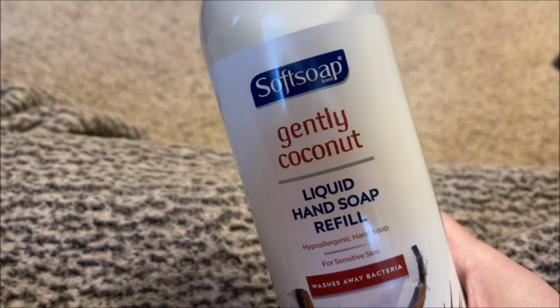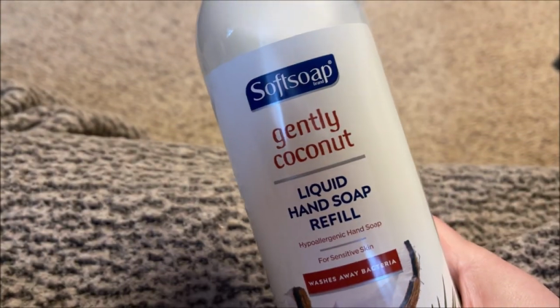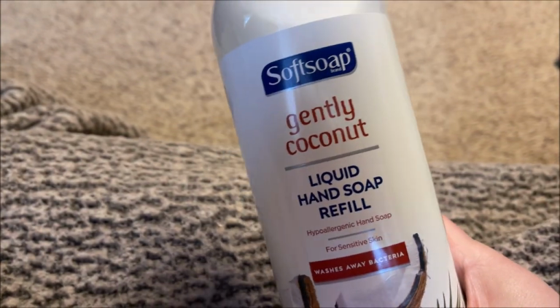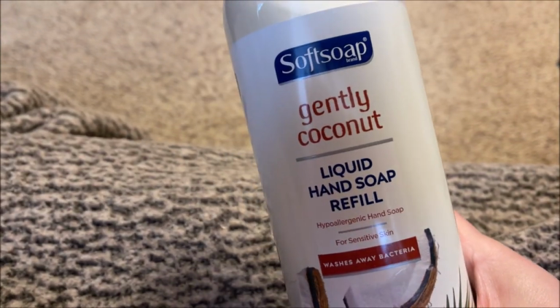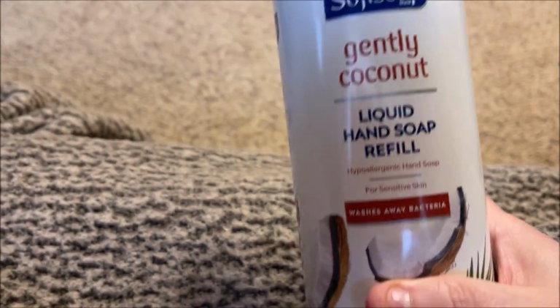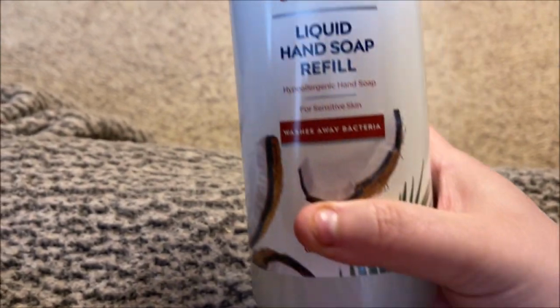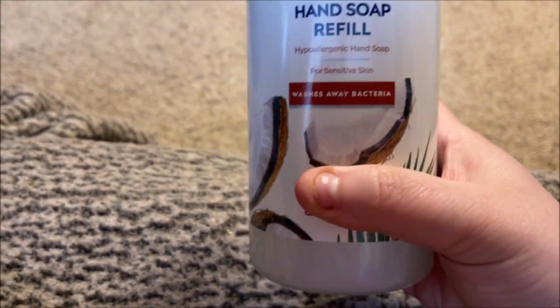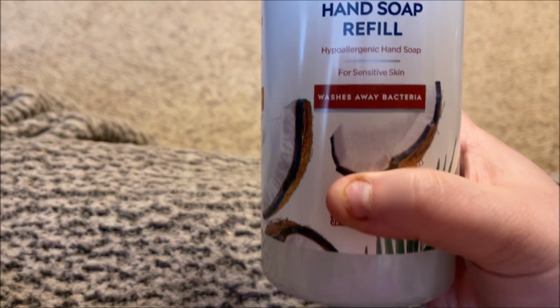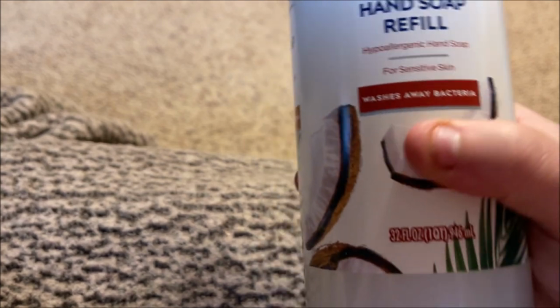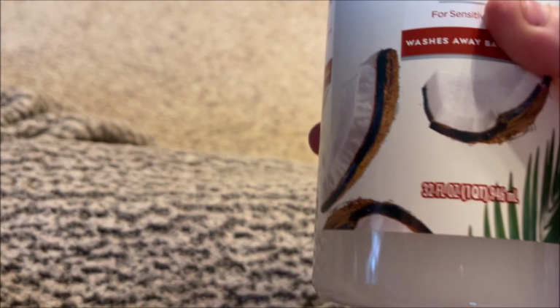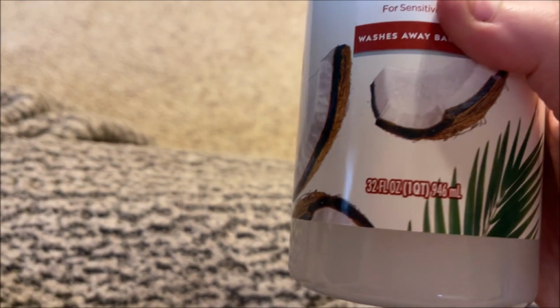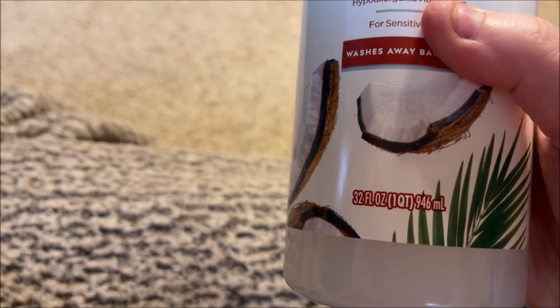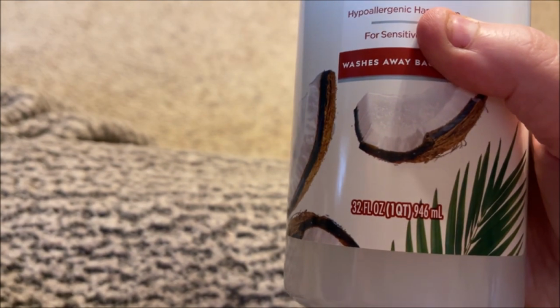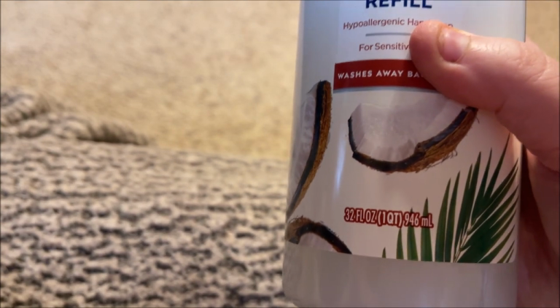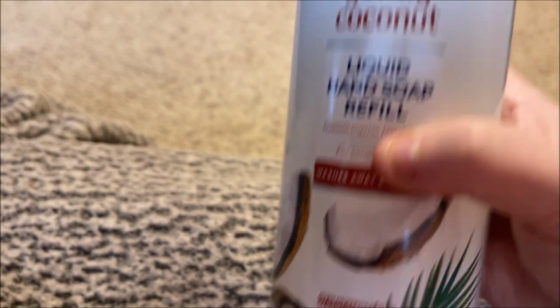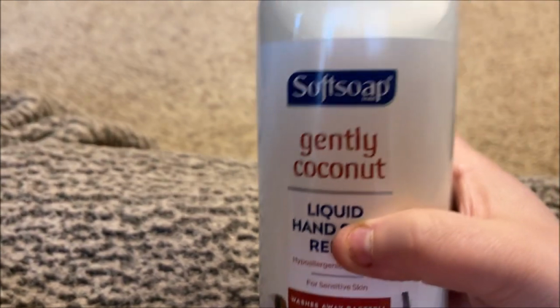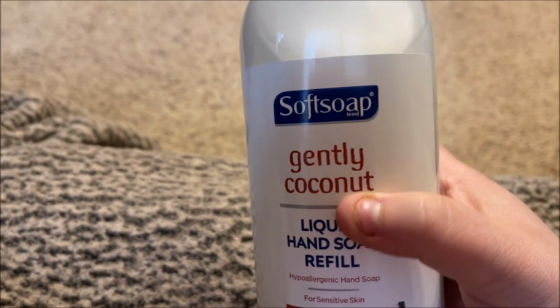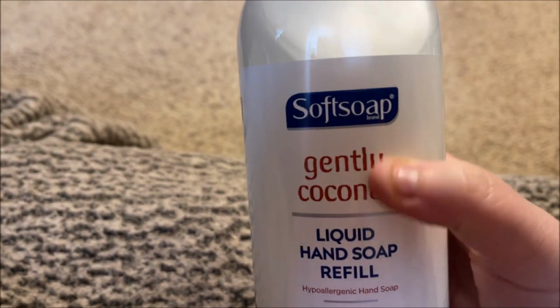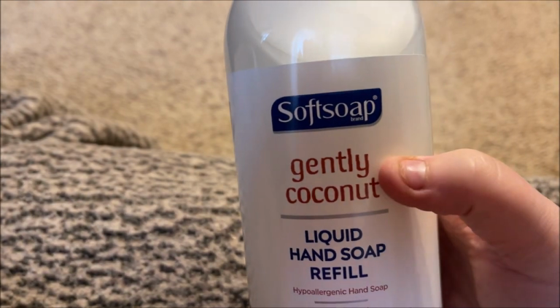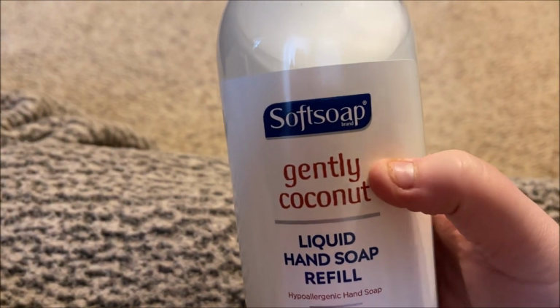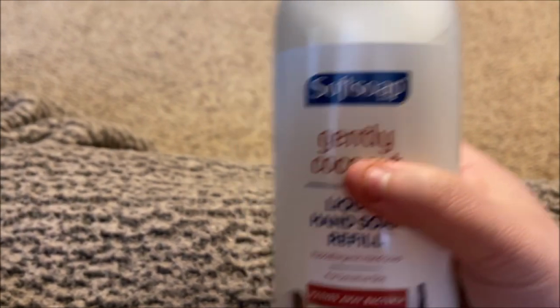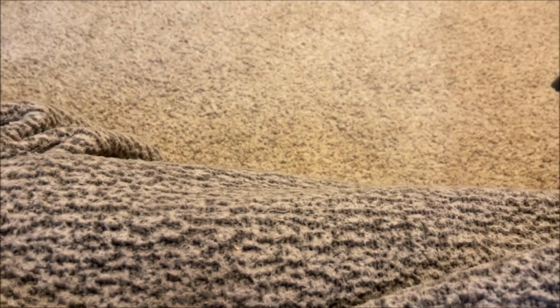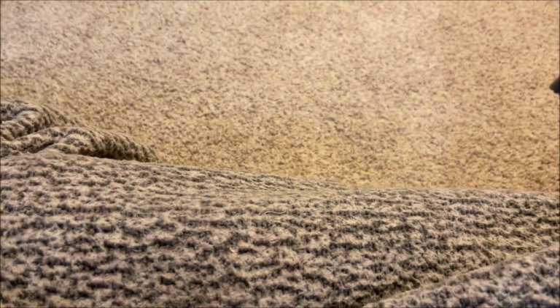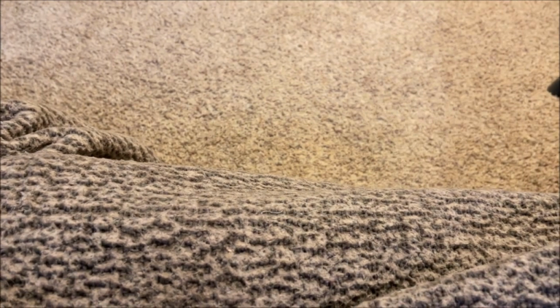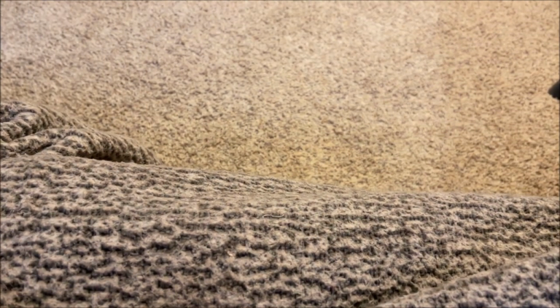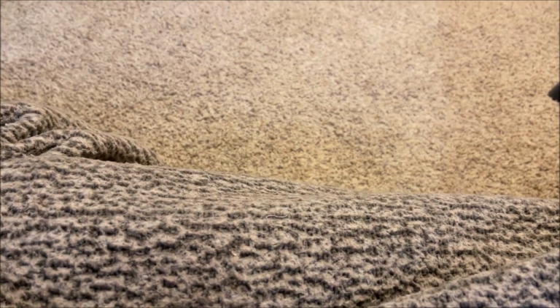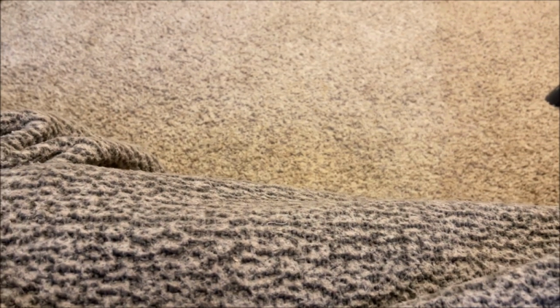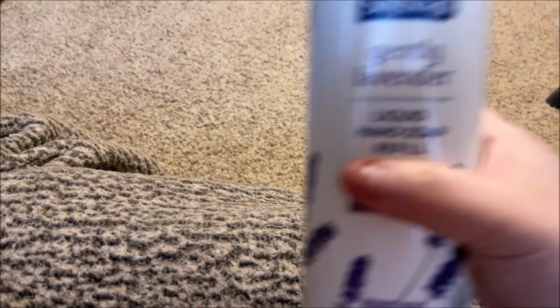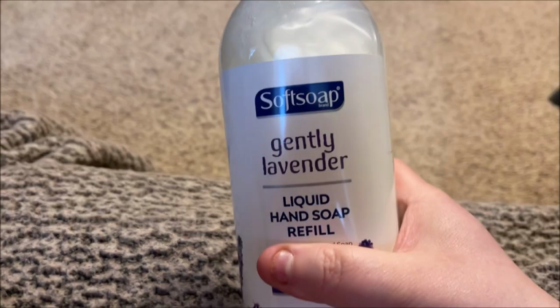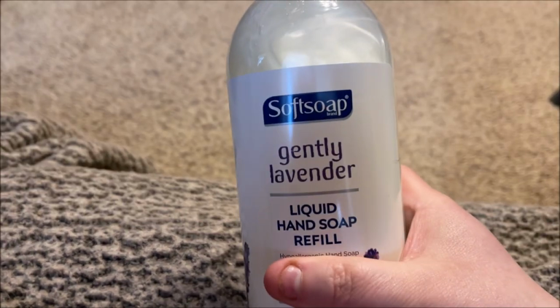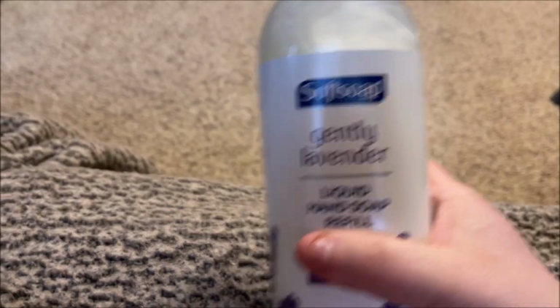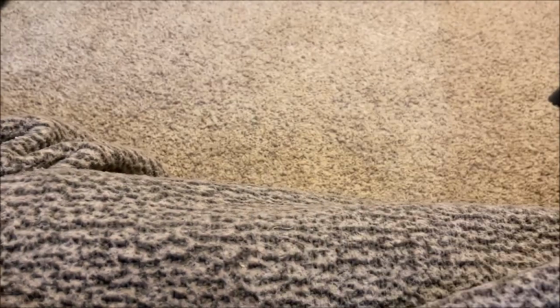These are Softsoaps — liquid hand soap refills — and these are huge: 32 ounces. I found one in Gentle Coconut and one in Gentle Lavender, so I was happy to get those.